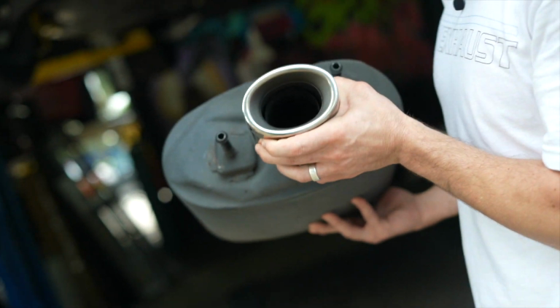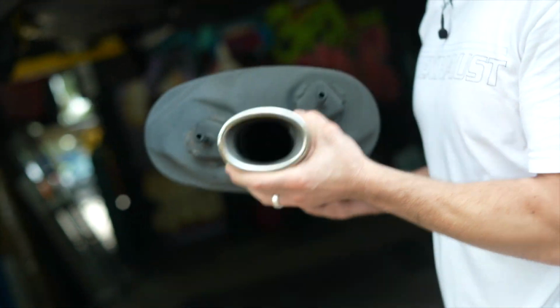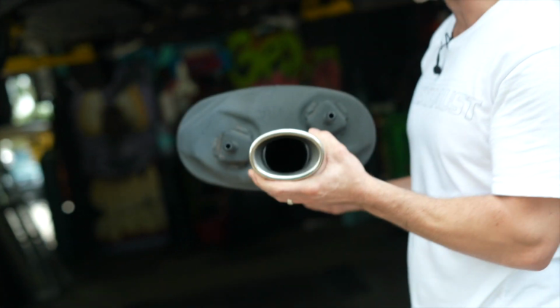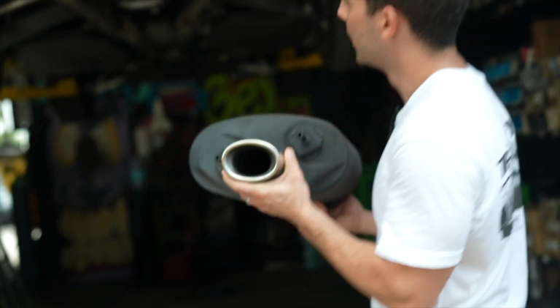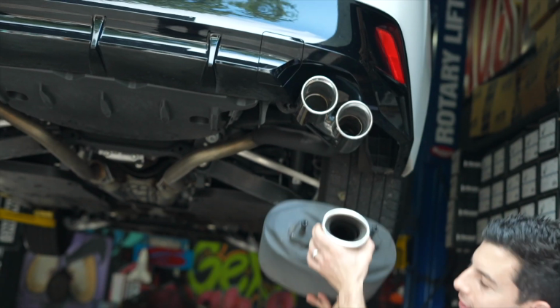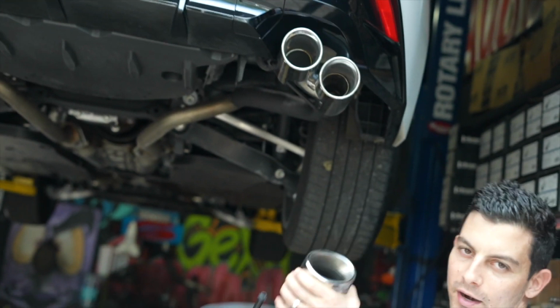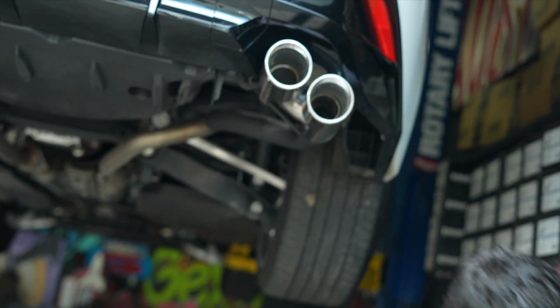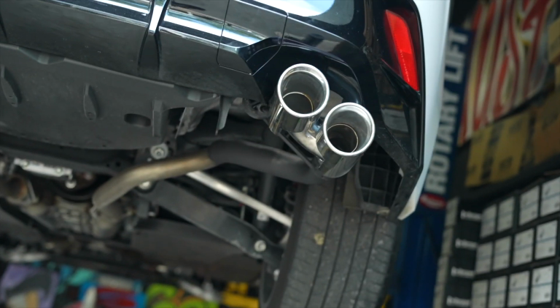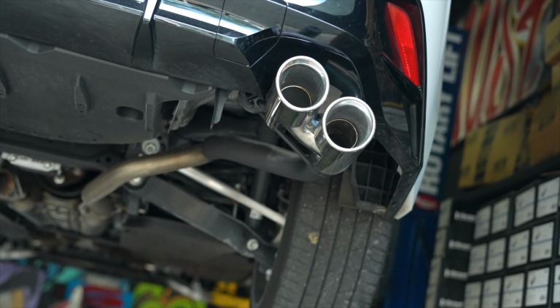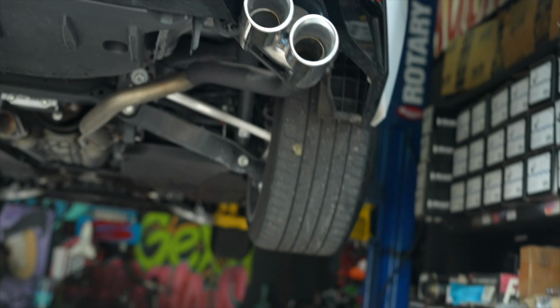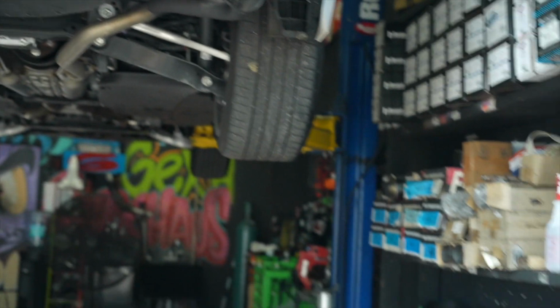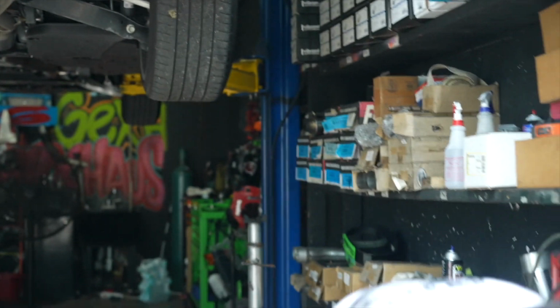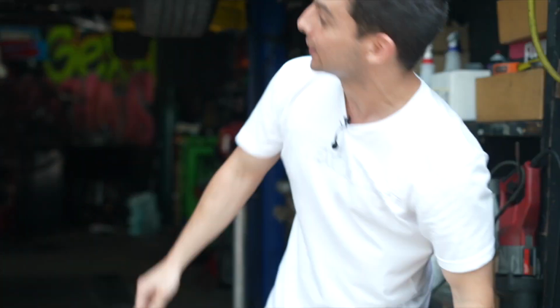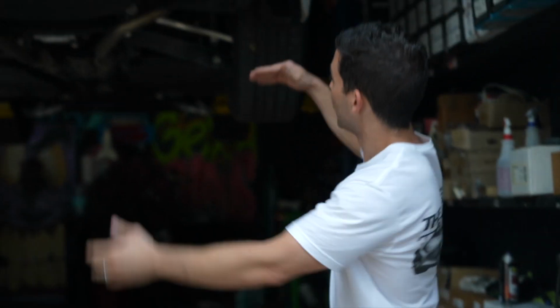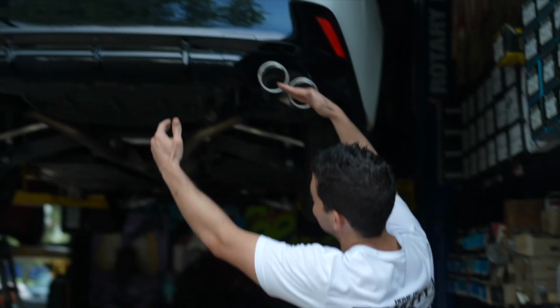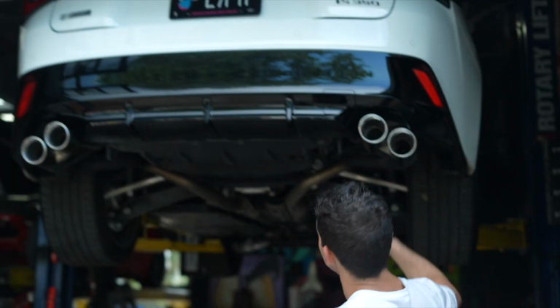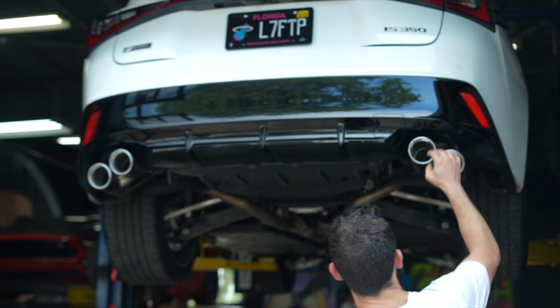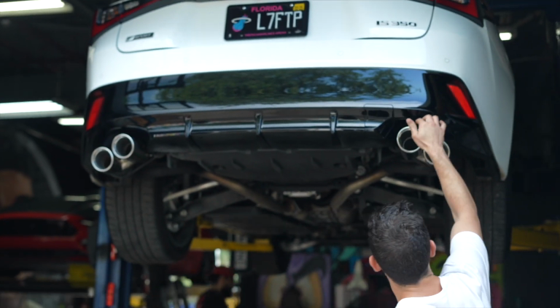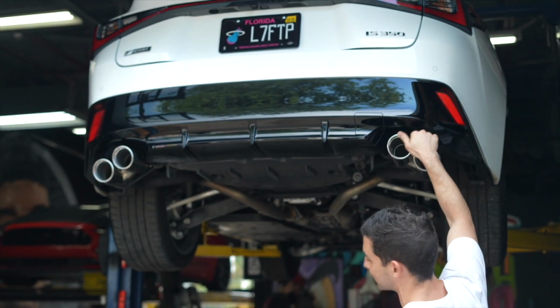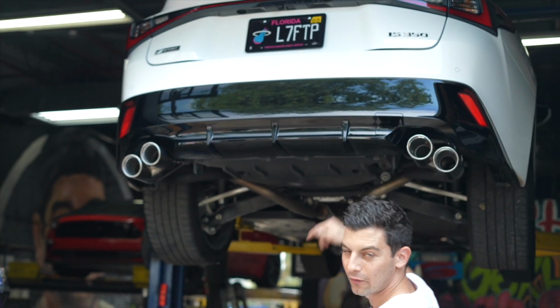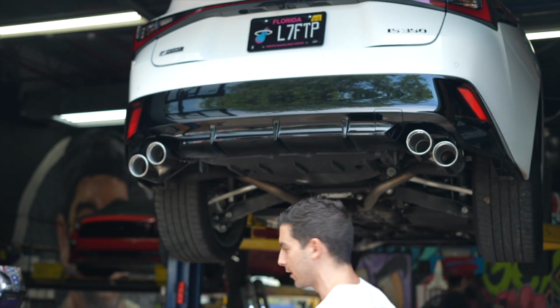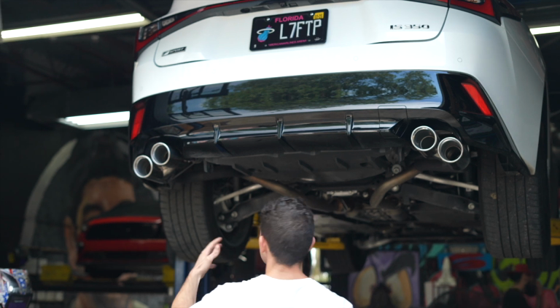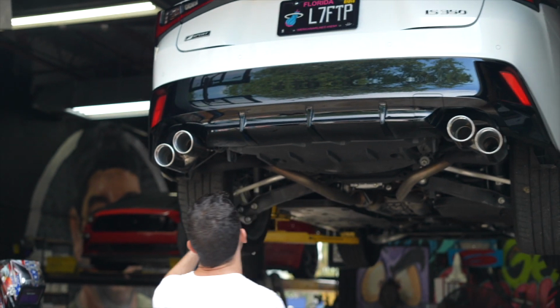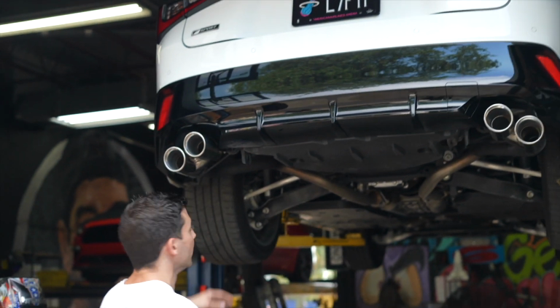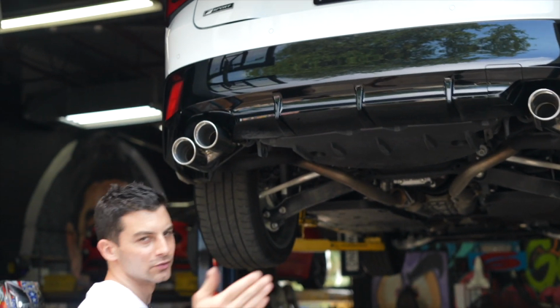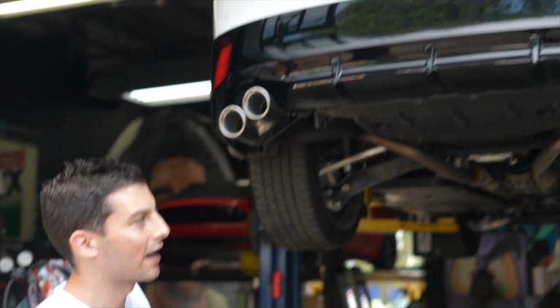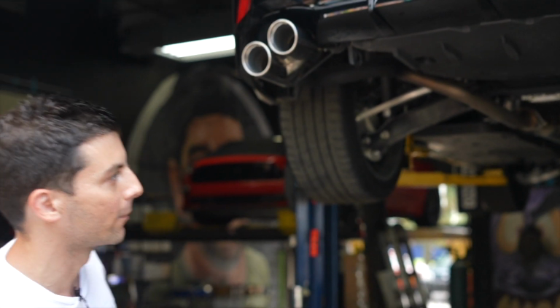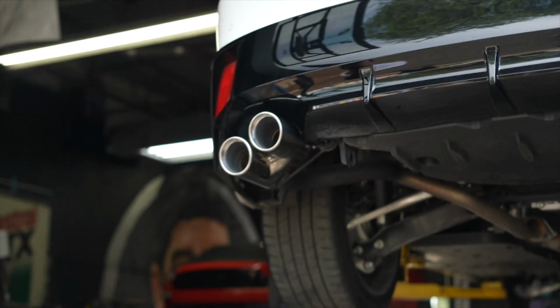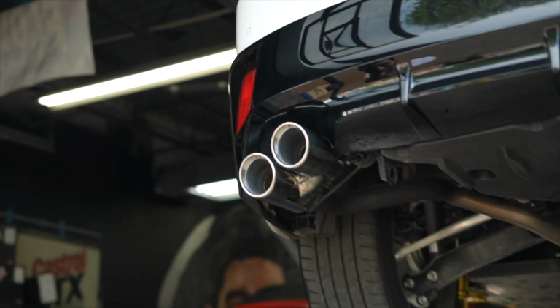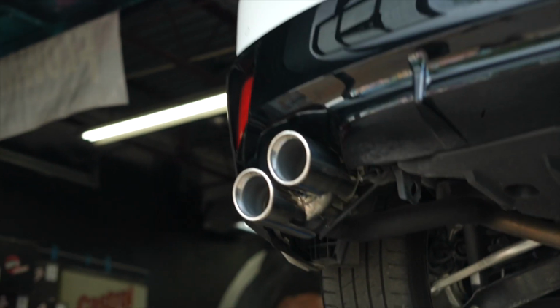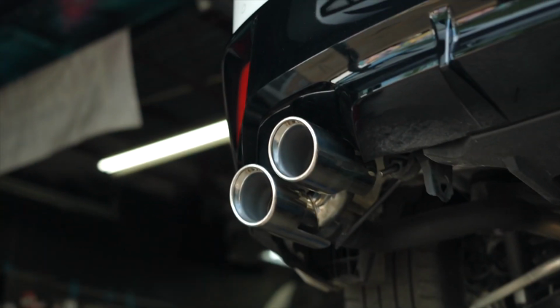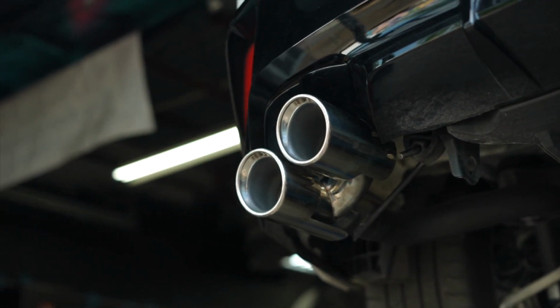These were the stock tips right there — you could replace them or change them out to something else. But the customer wanted this quad look right here. I love it personally. You have to slant them because they won't fit in this cutout with the stock bumper.